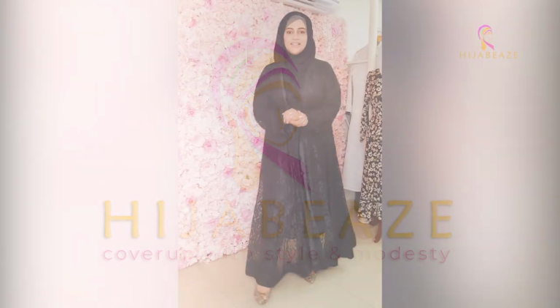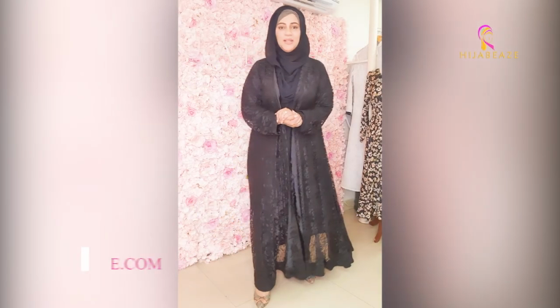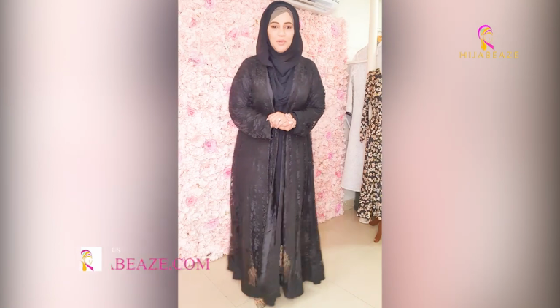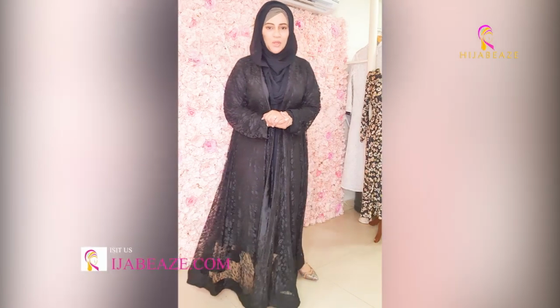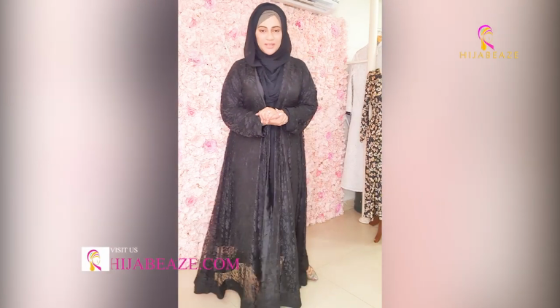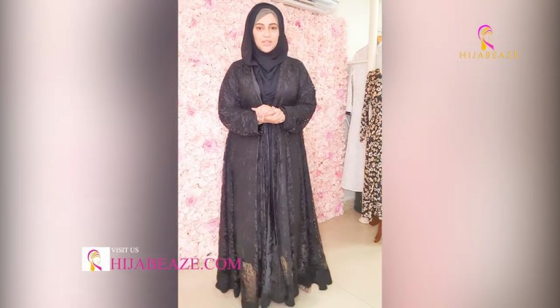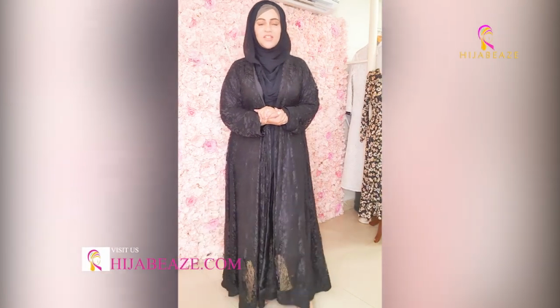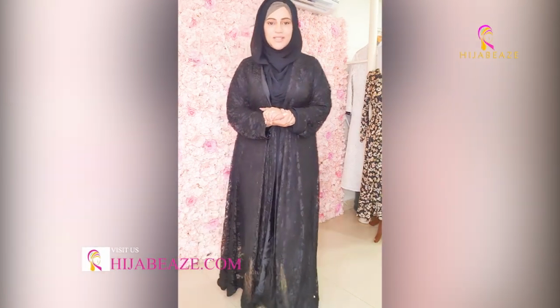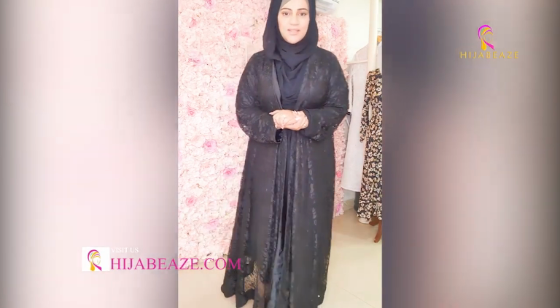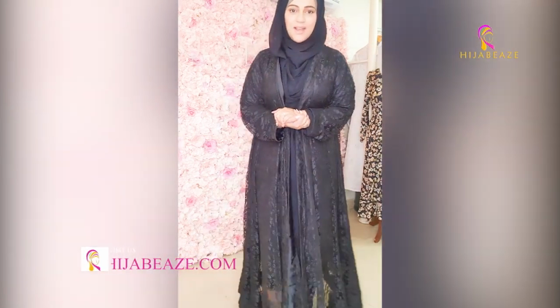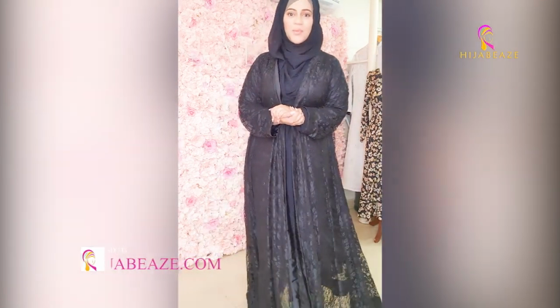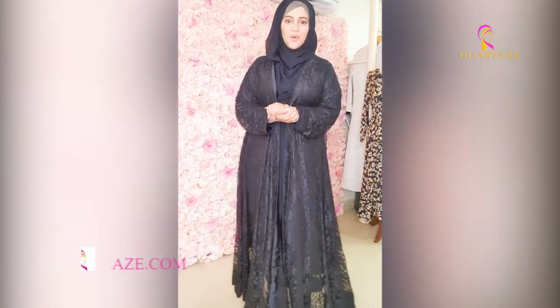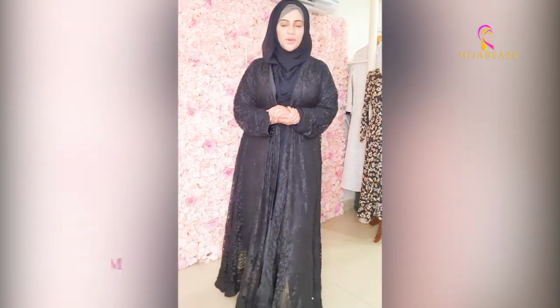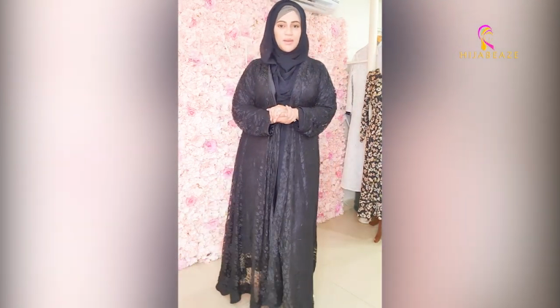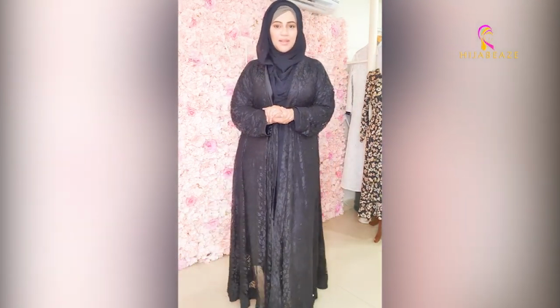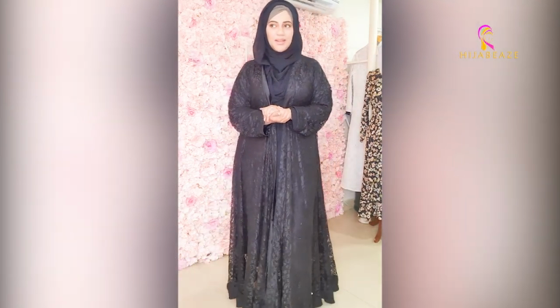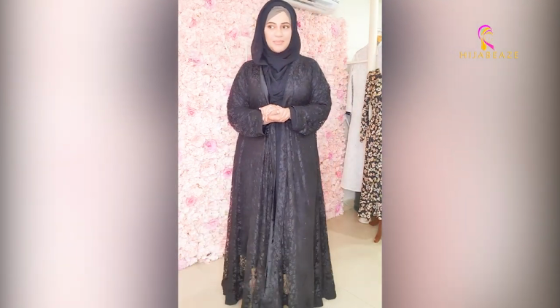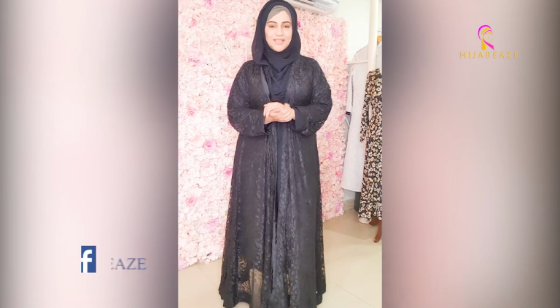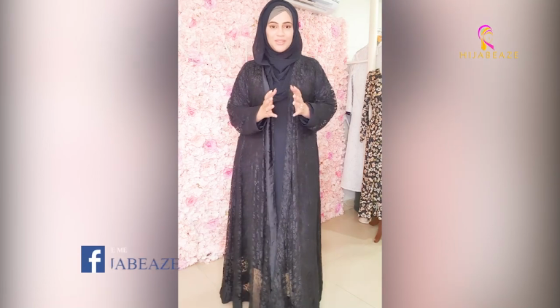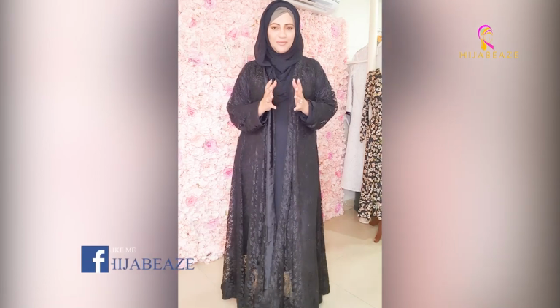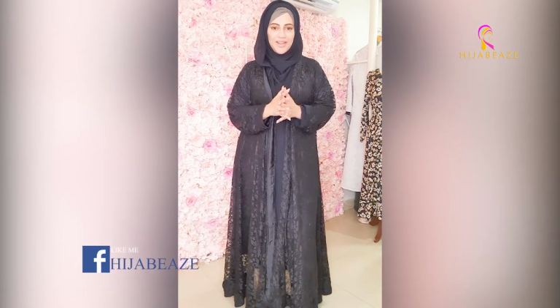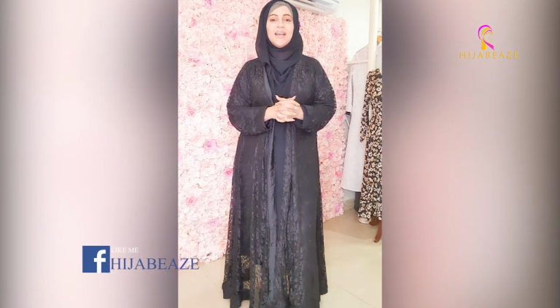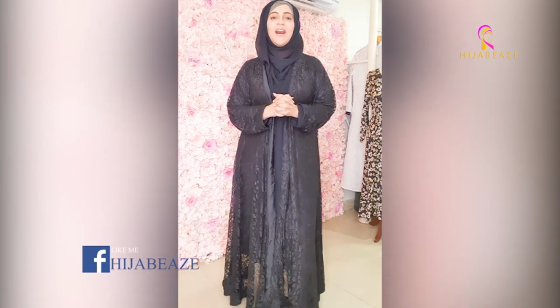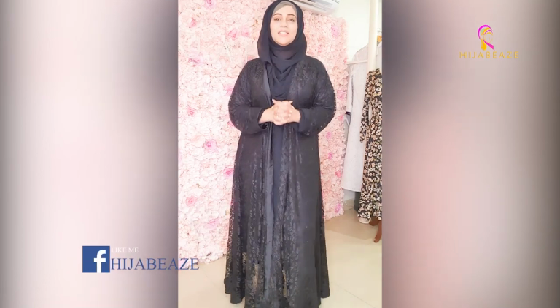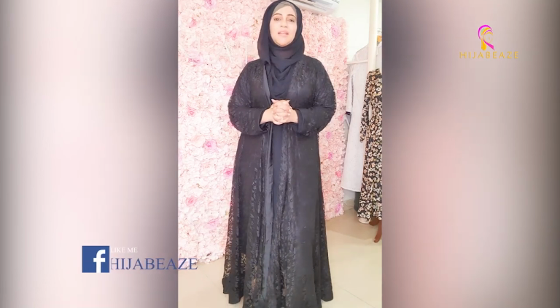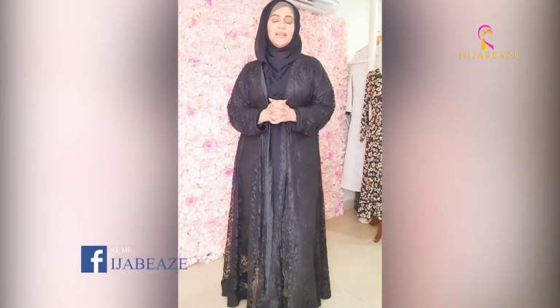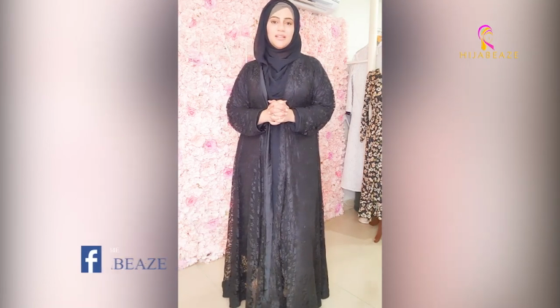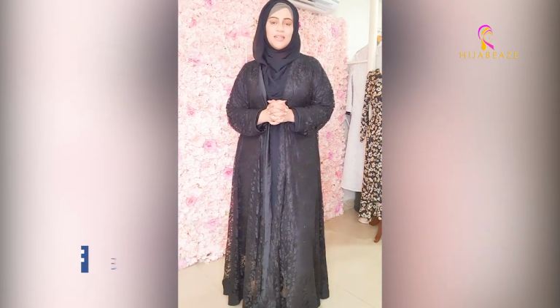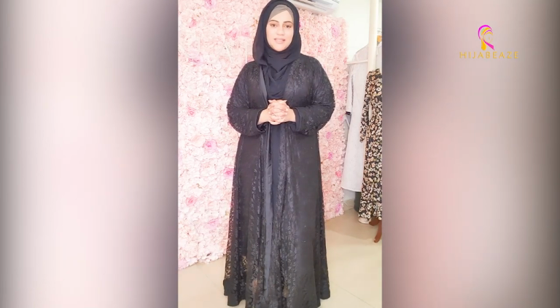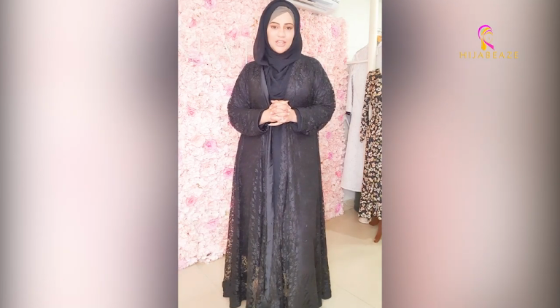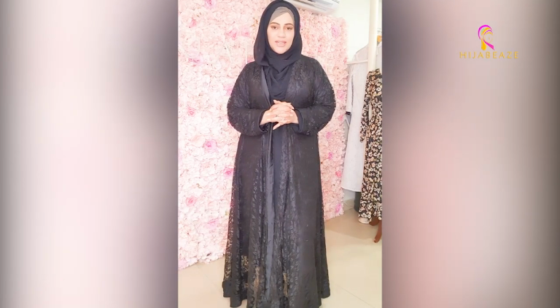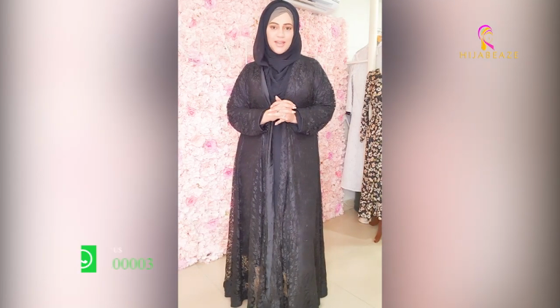Assalamu alaikum everyone, welcome to the Hijabi's World. I hope you're all doing very well — we are absolutely fine. Today we are going to show you the latest collection.